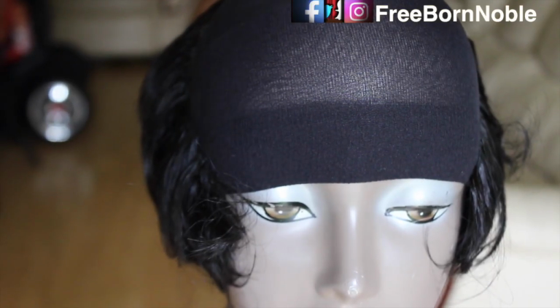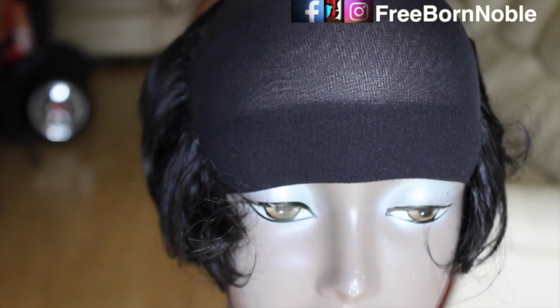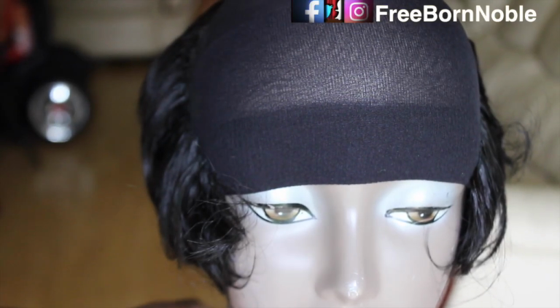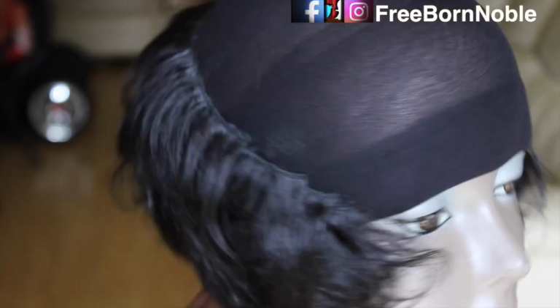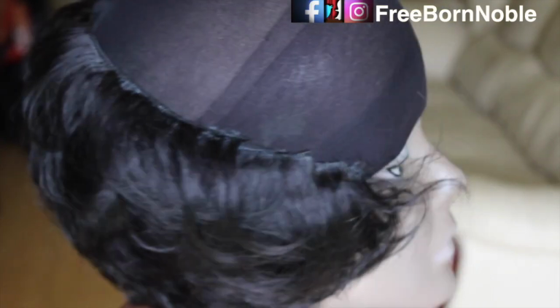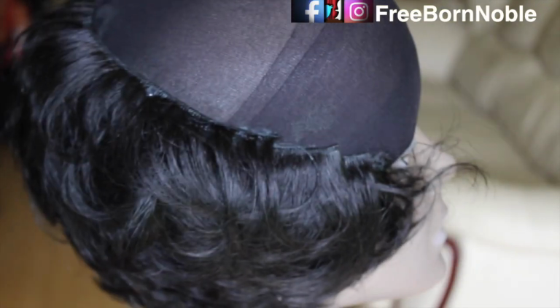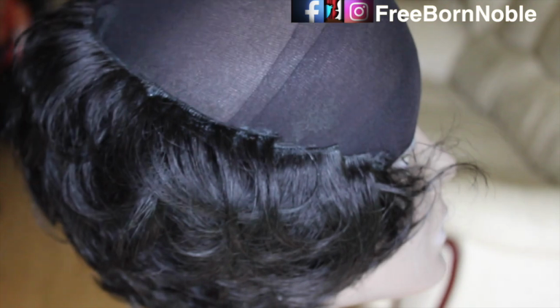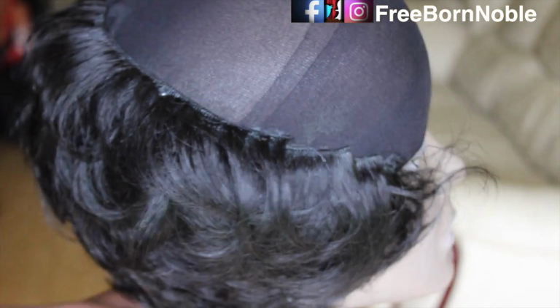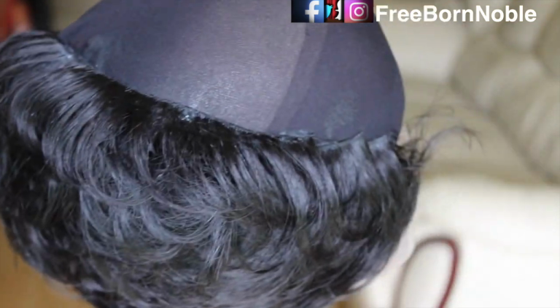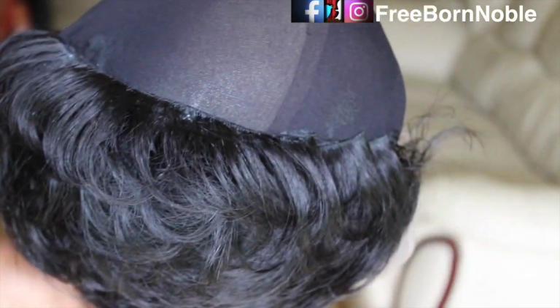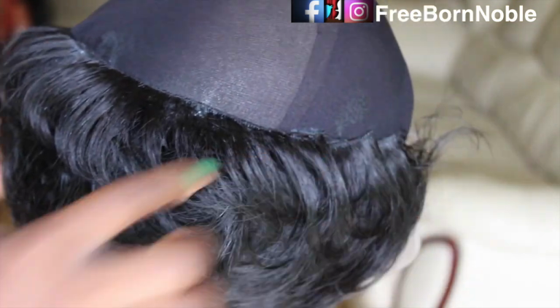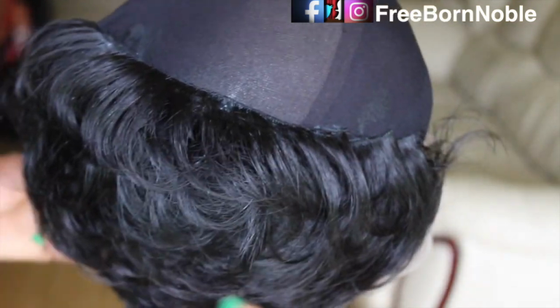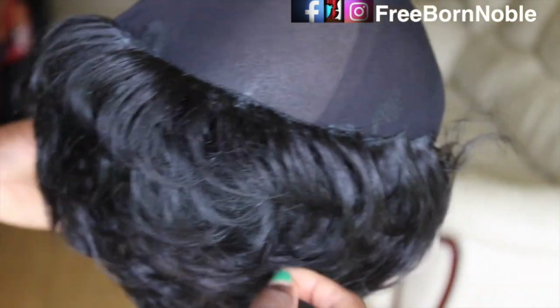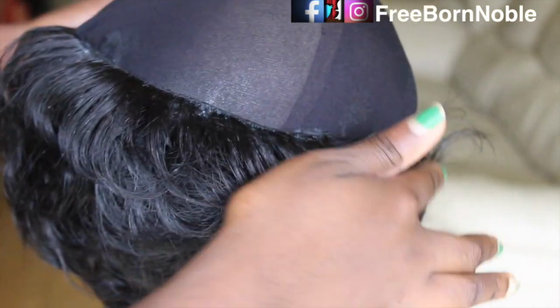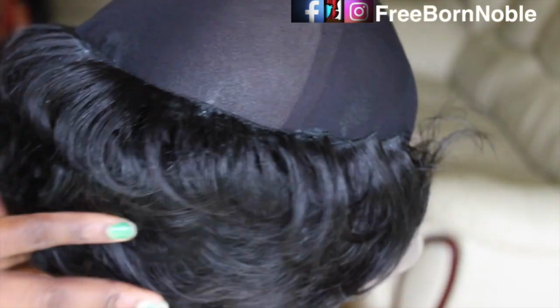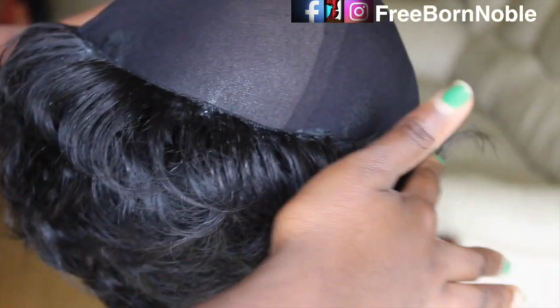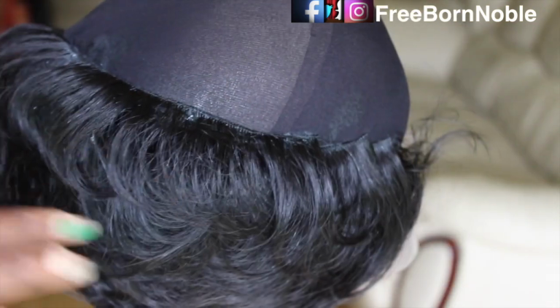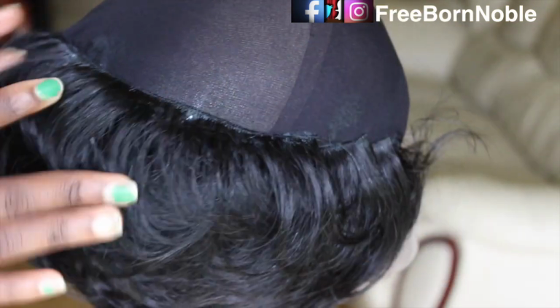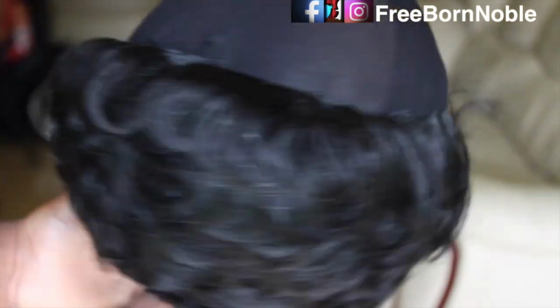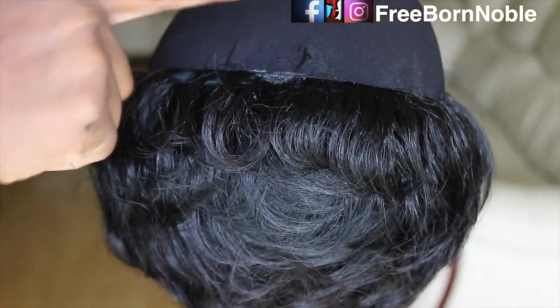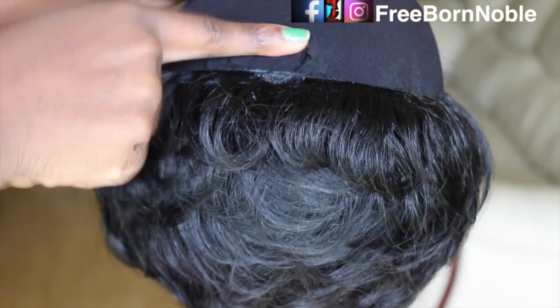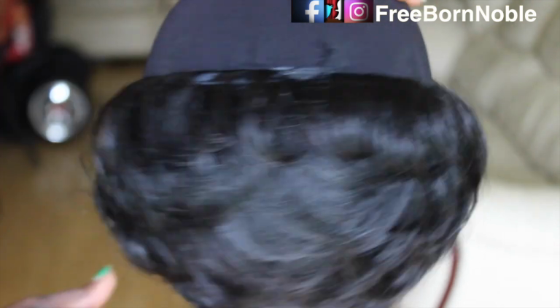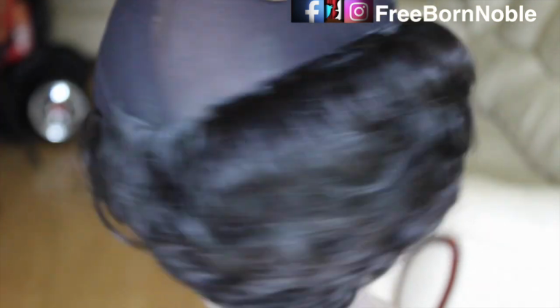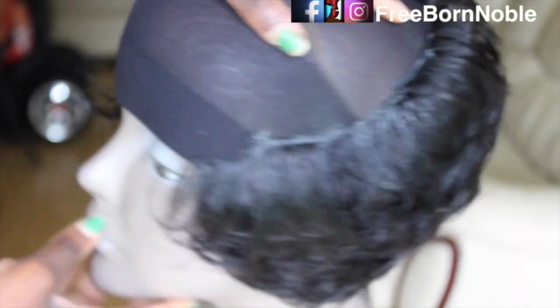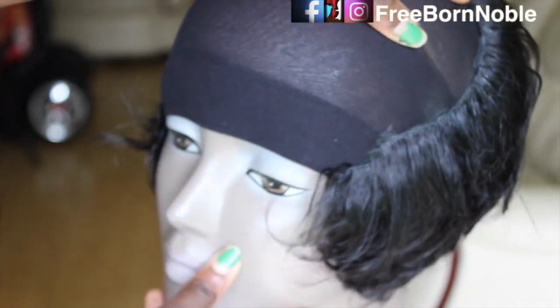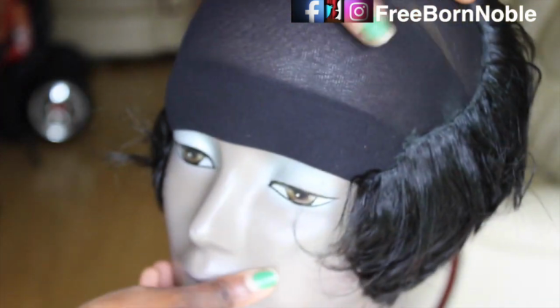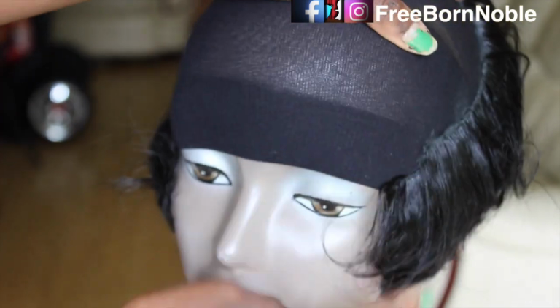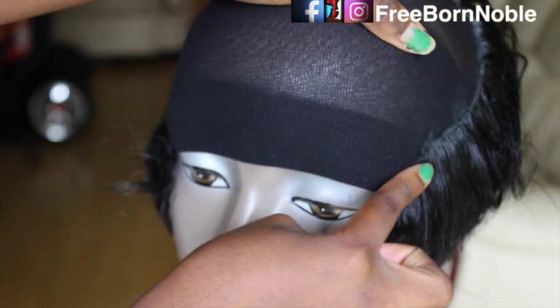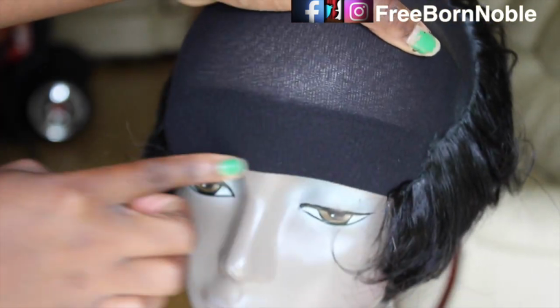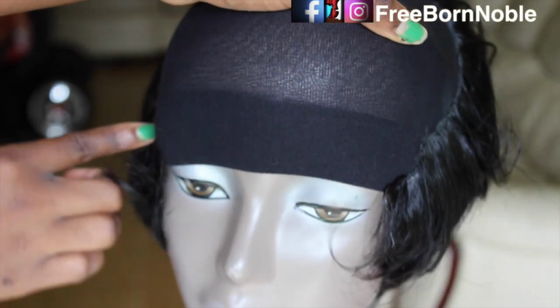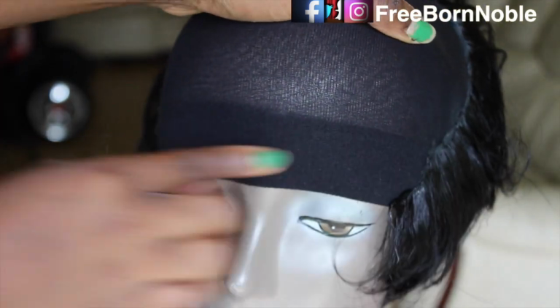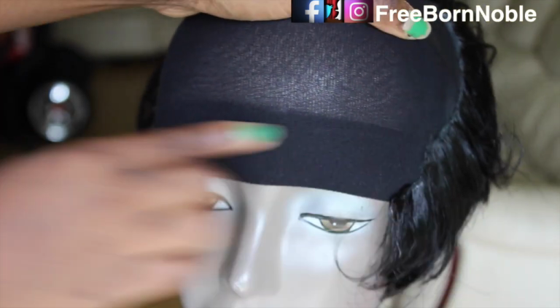The reason you do this is because you don't want the front to be extremely full — you just want it to be very moderate and look realistic. So you start working your way around once you get to the middle of the wig cap.